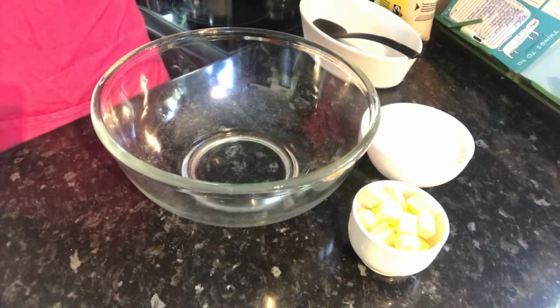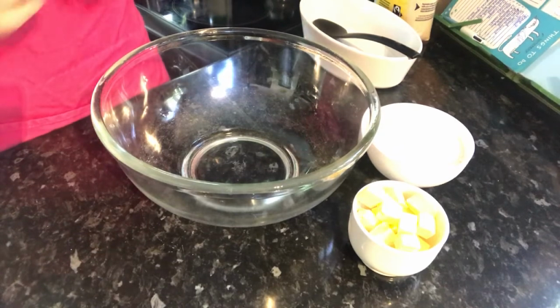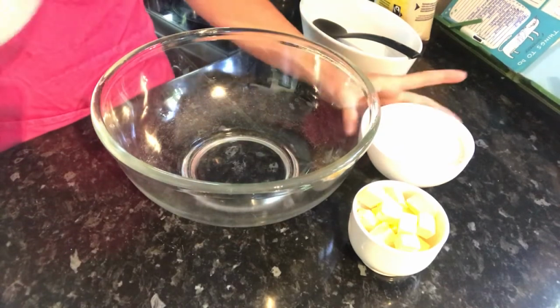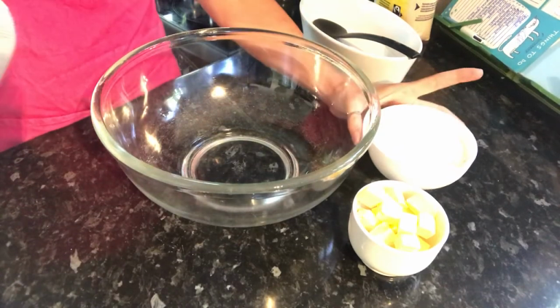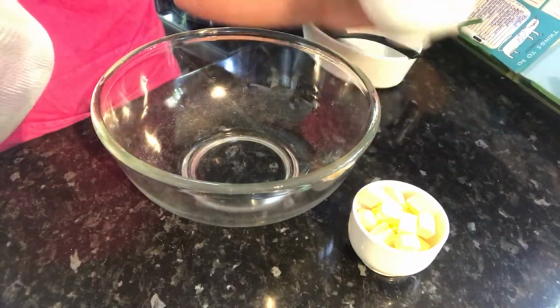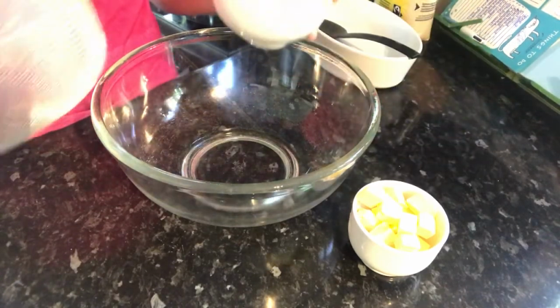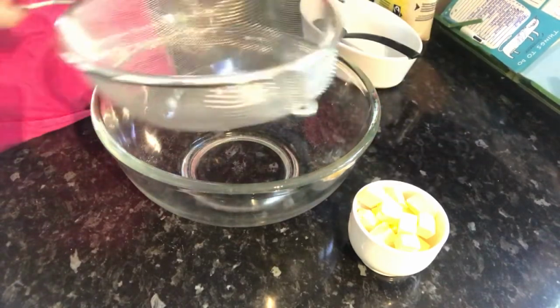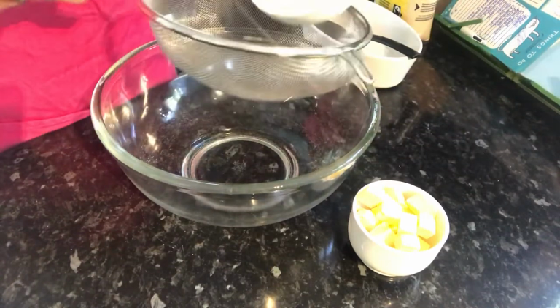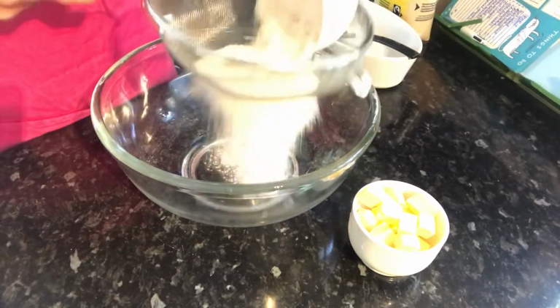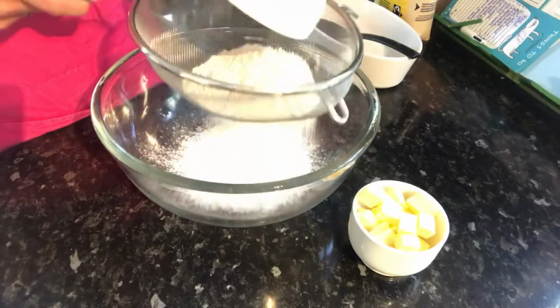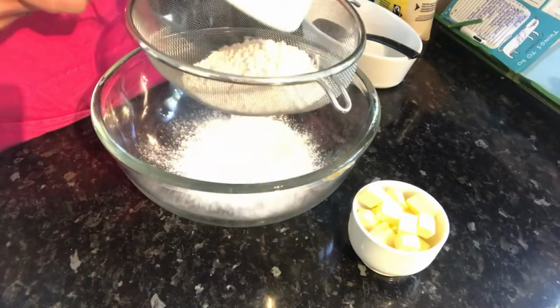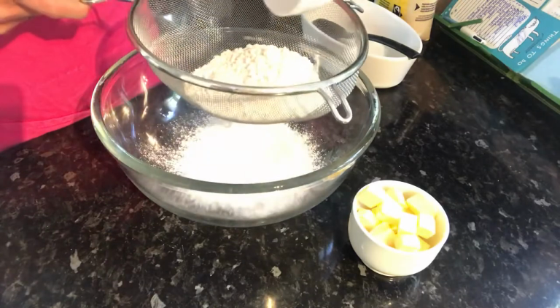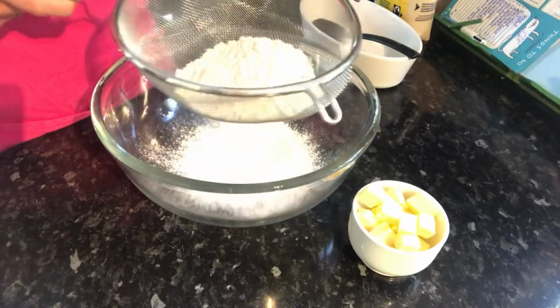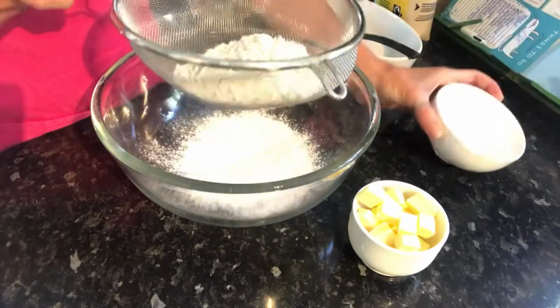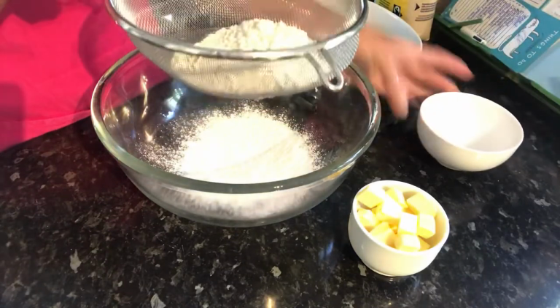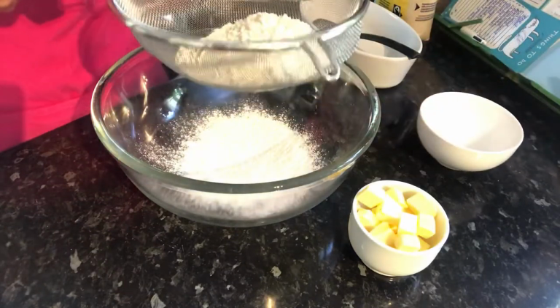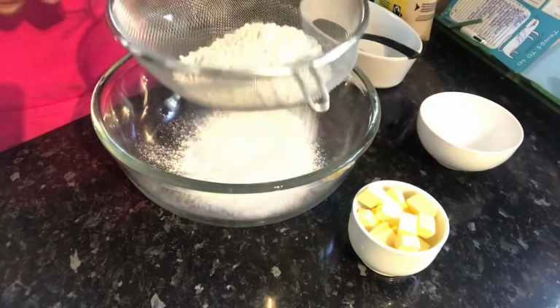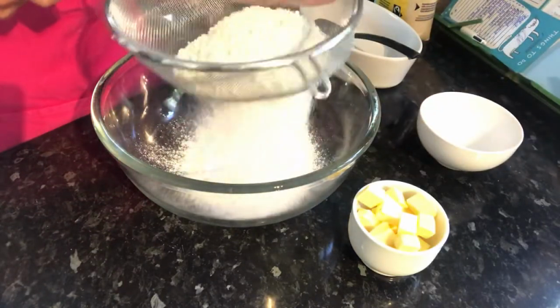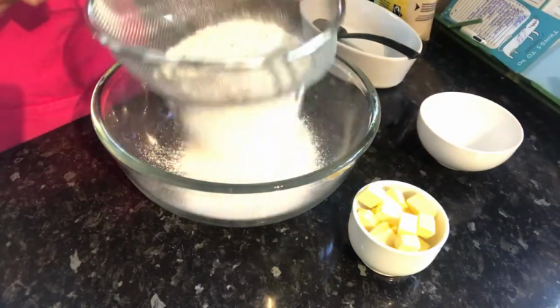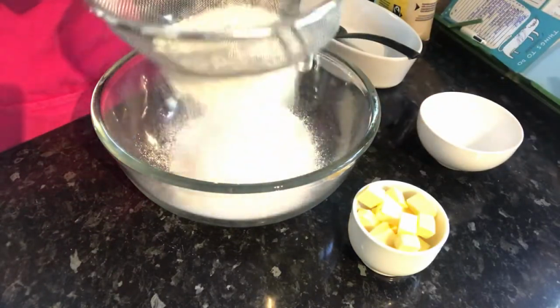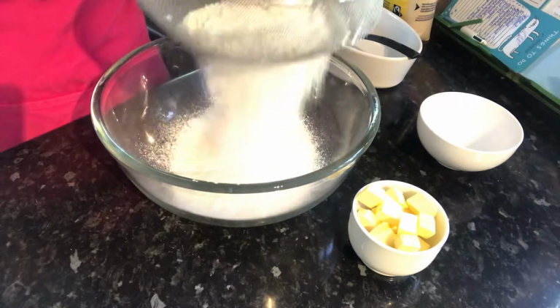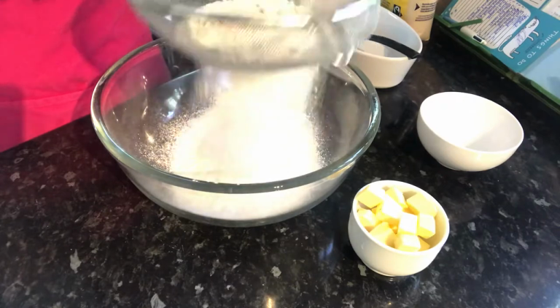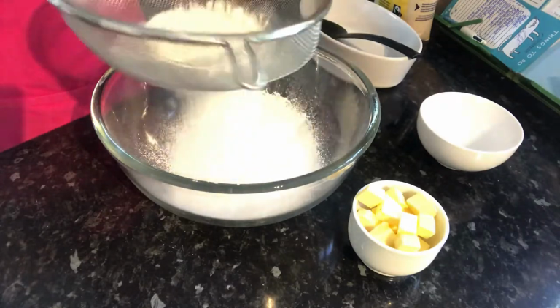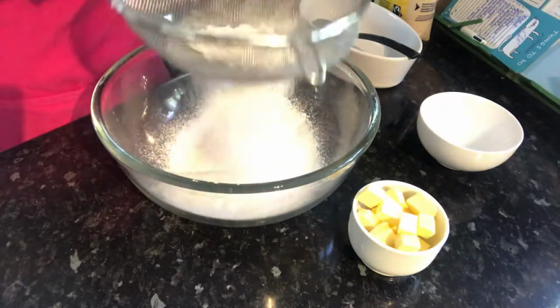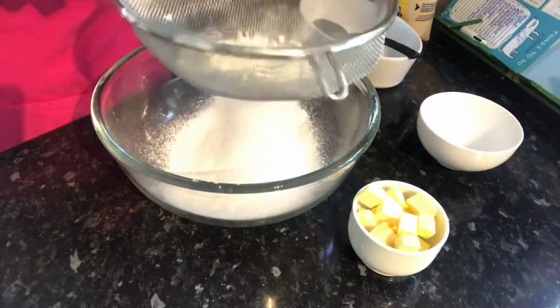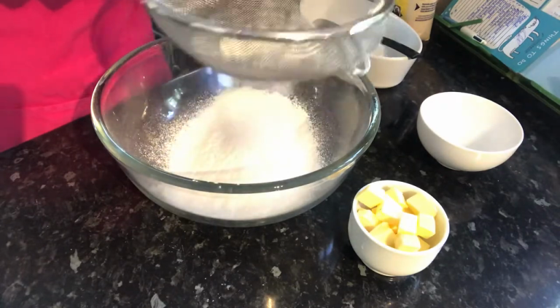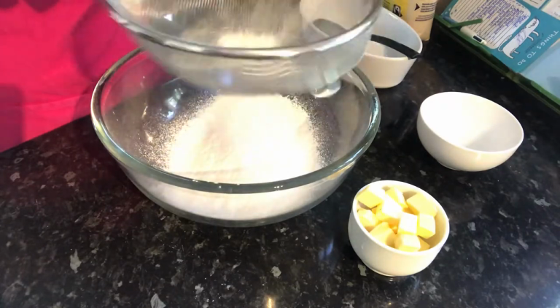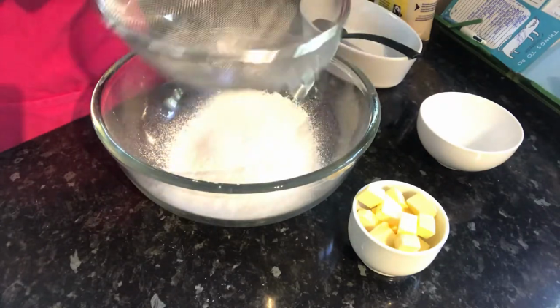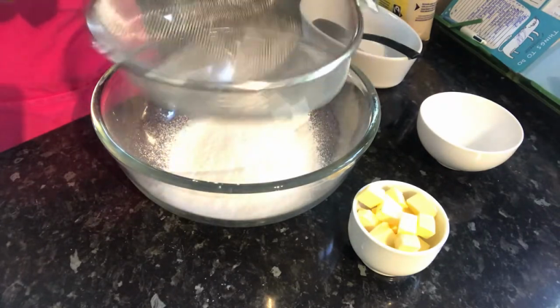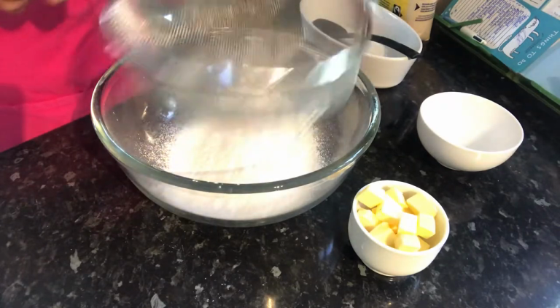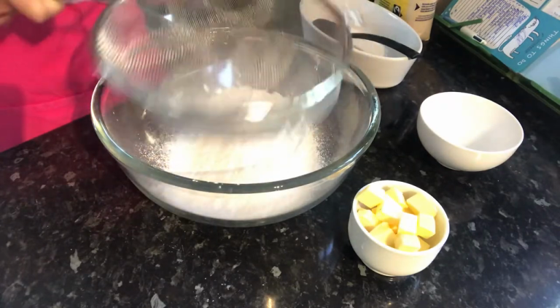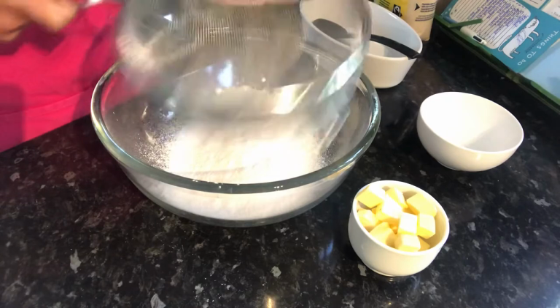The first step will be to sieve the flour. We just want to make sure there are no lumps so that we can really coat the flour in the butter, and also to aerate it so that we have a nice light crumble. Once that is sieved in,